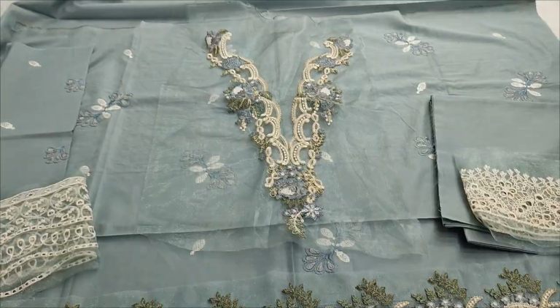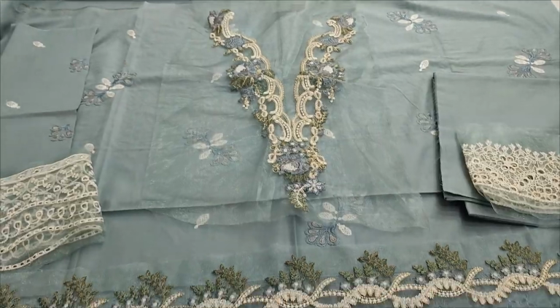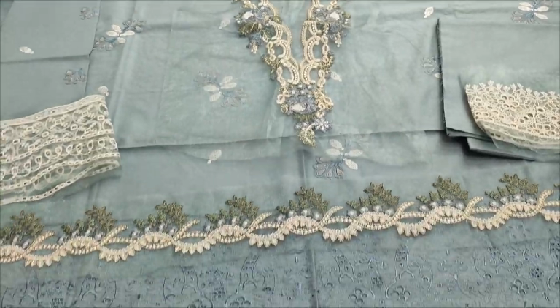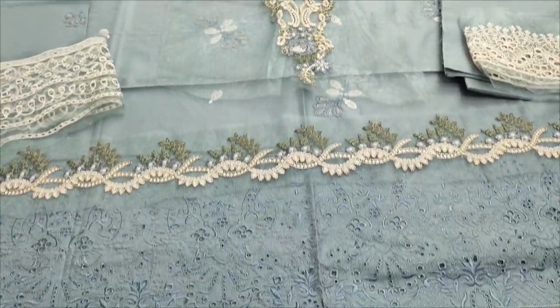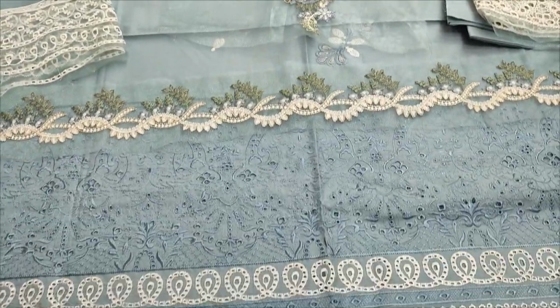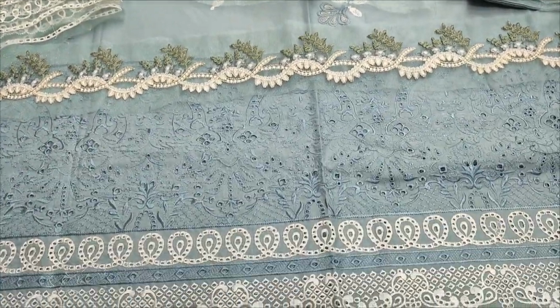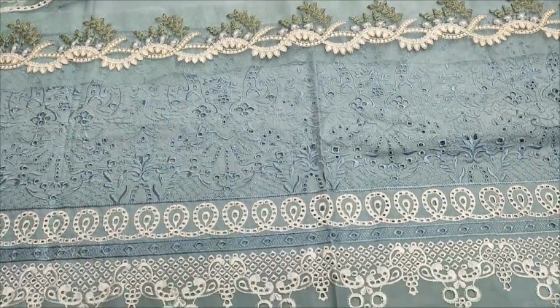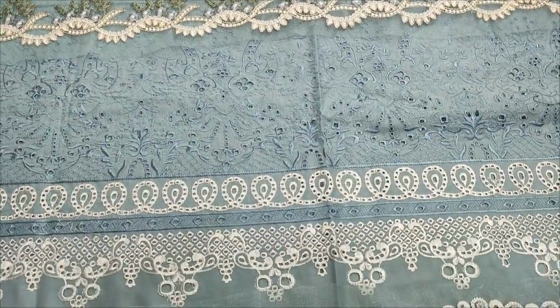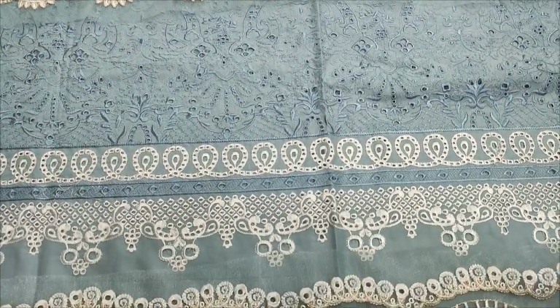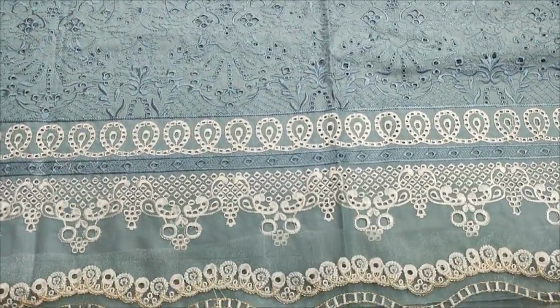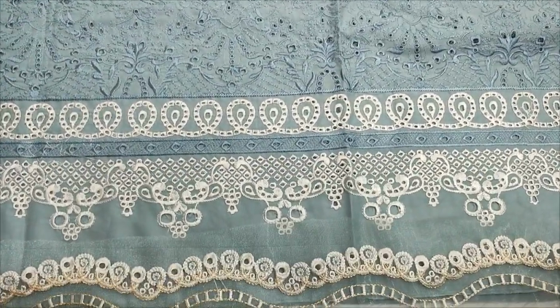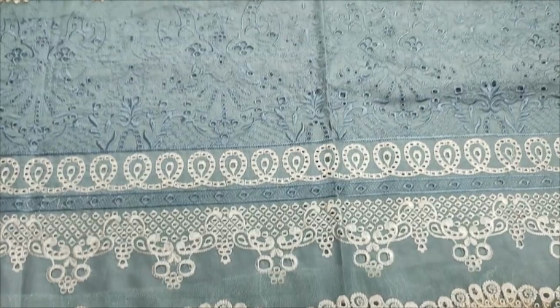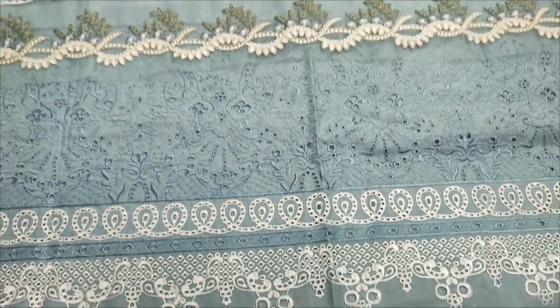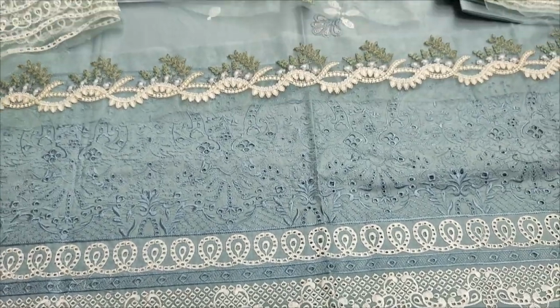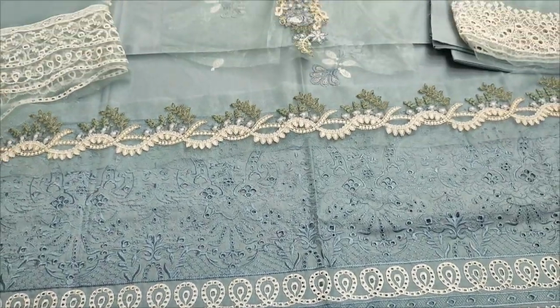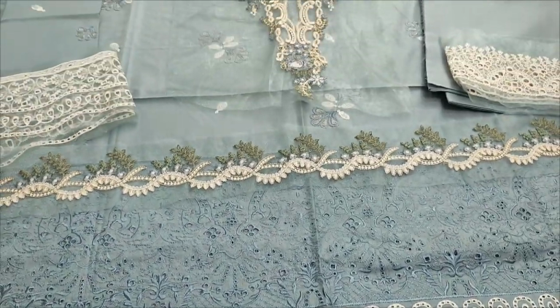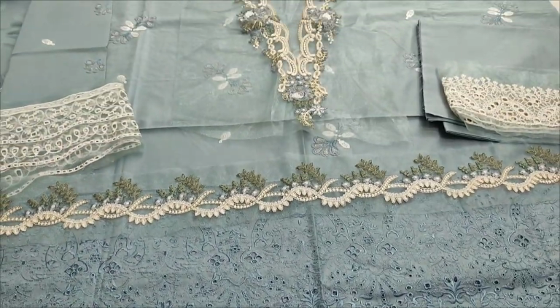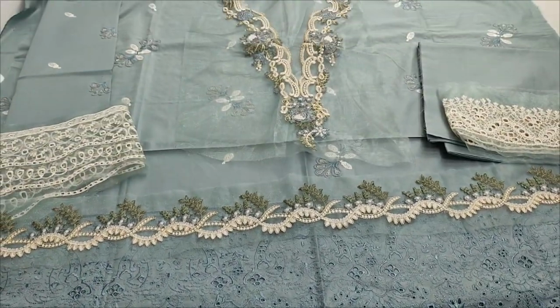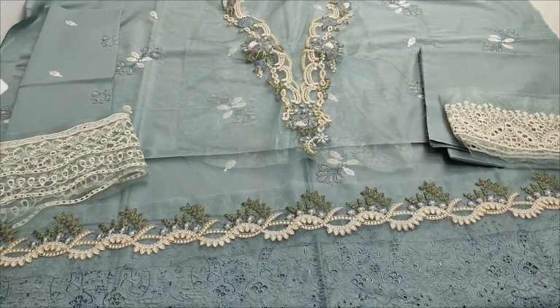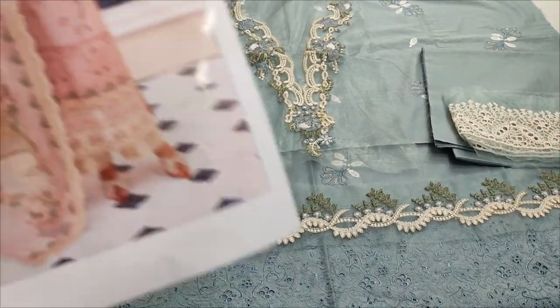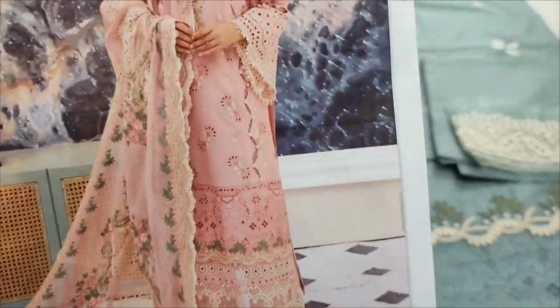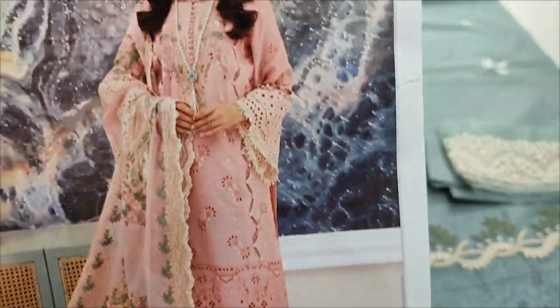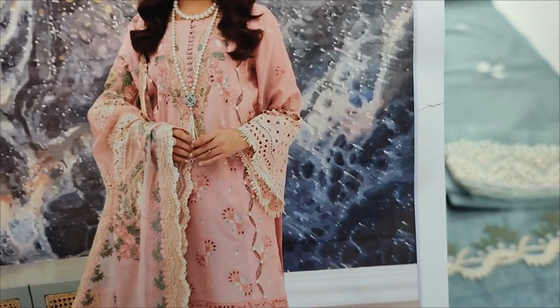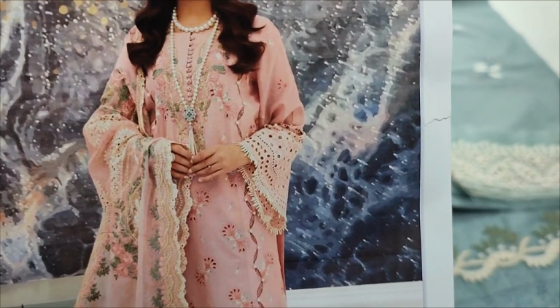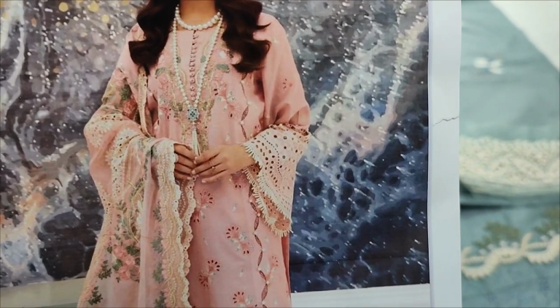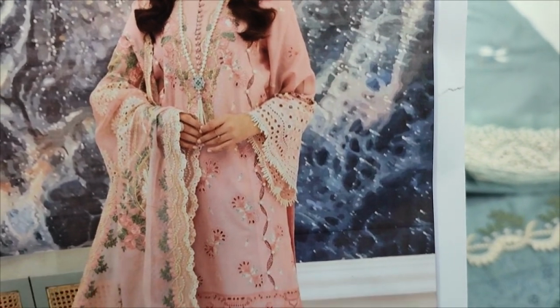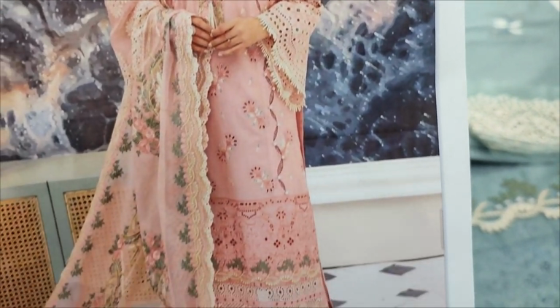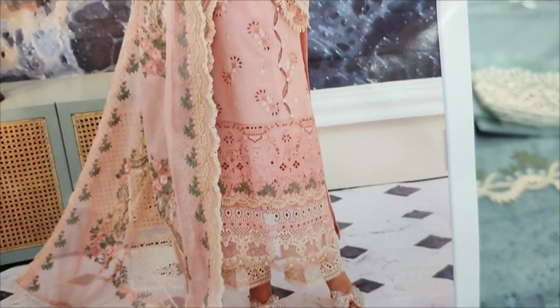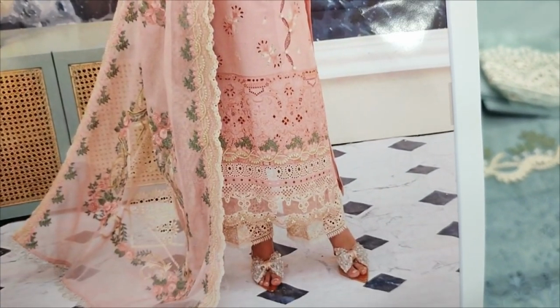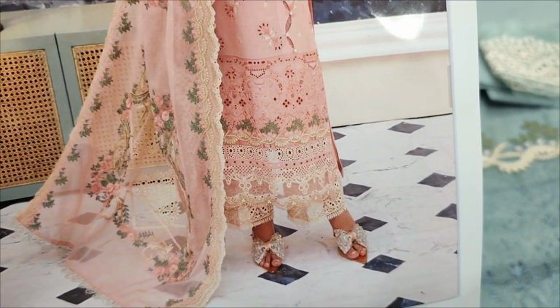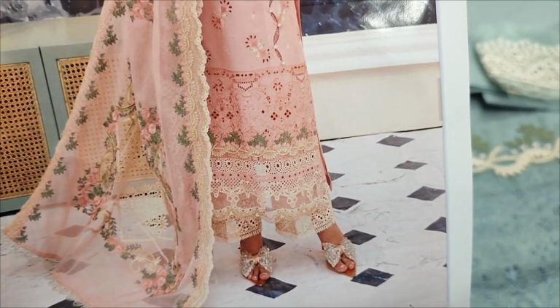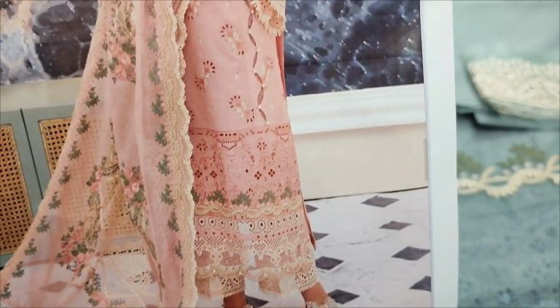Hello everyone, I'm Abdul Qadir here in the Thakafat Collection. Here is a new design in Summer Cotton Fabric. It's a design of Elaks and a poppy design. It's a new color.